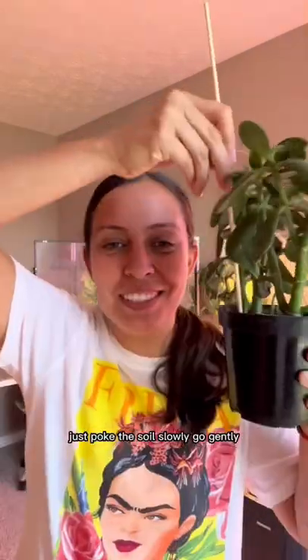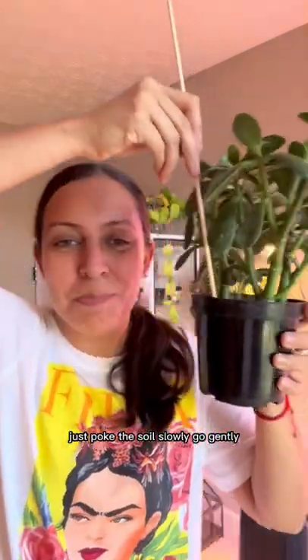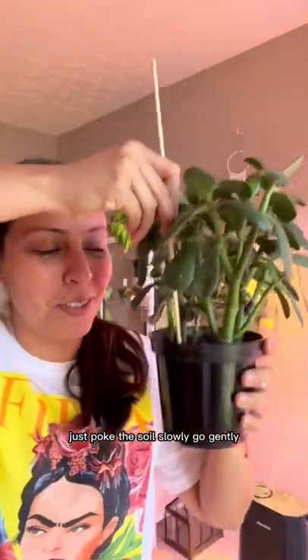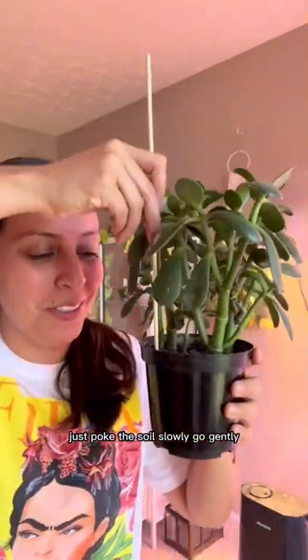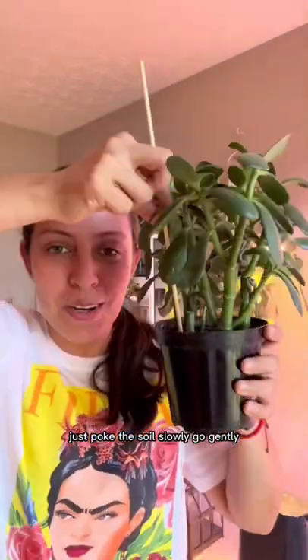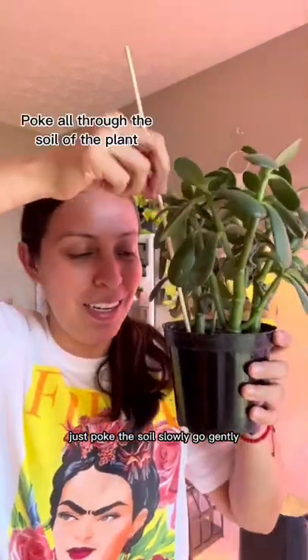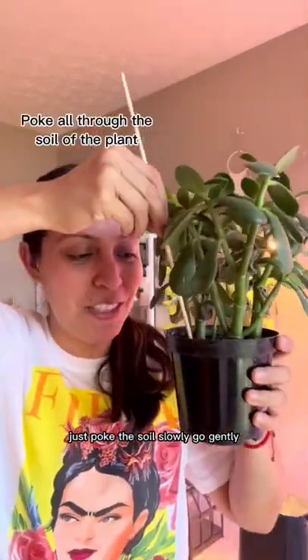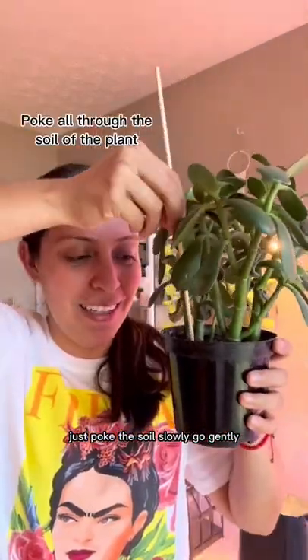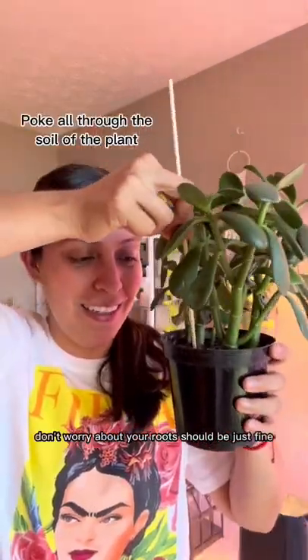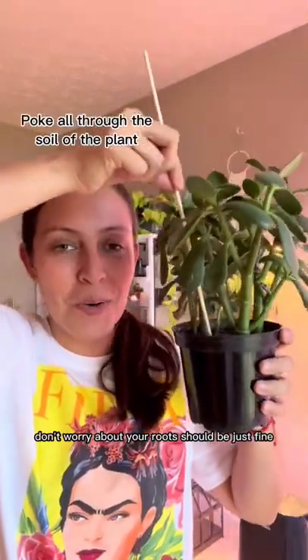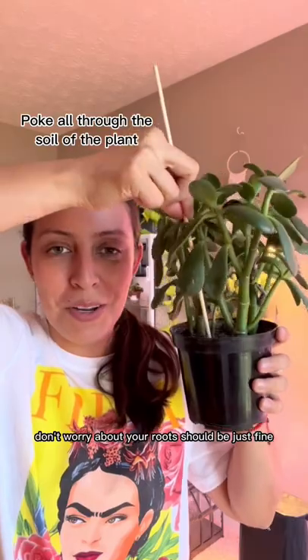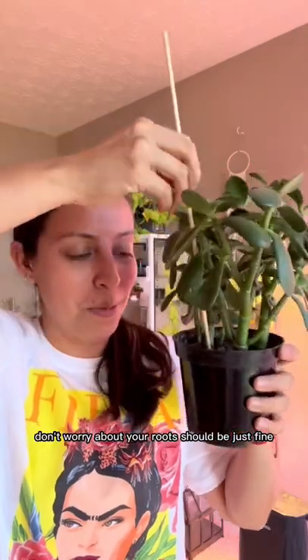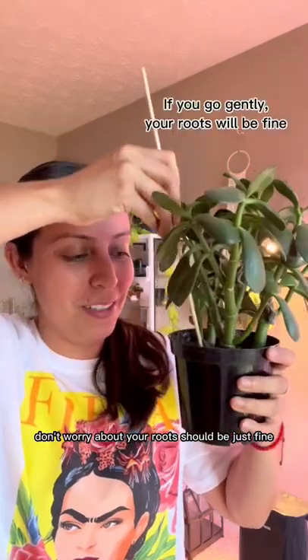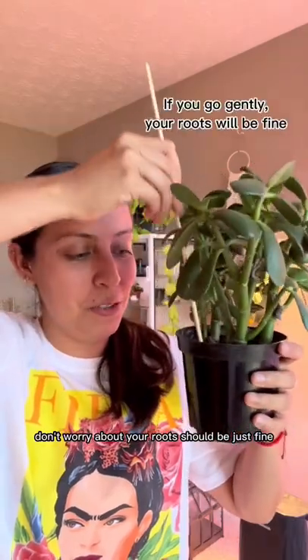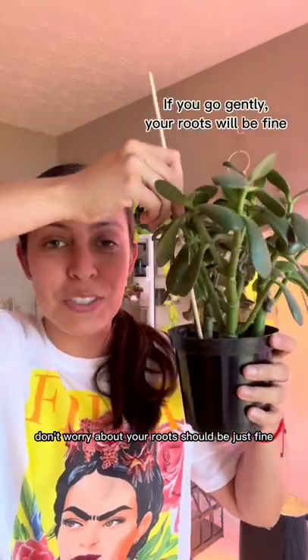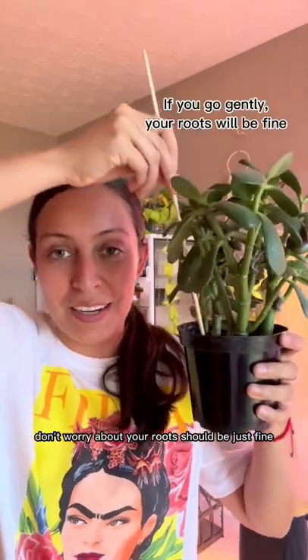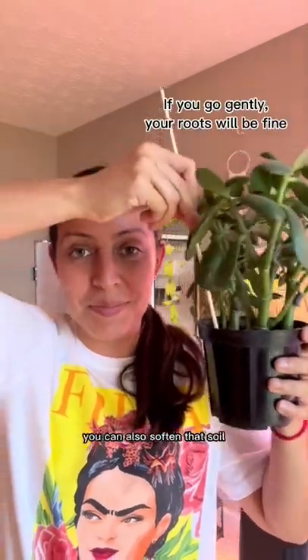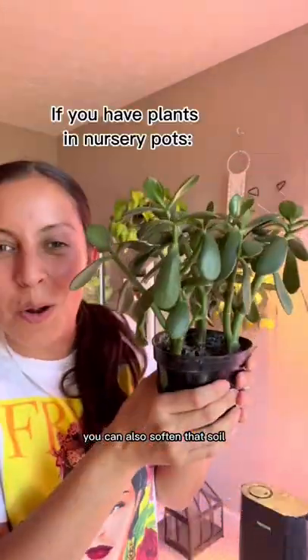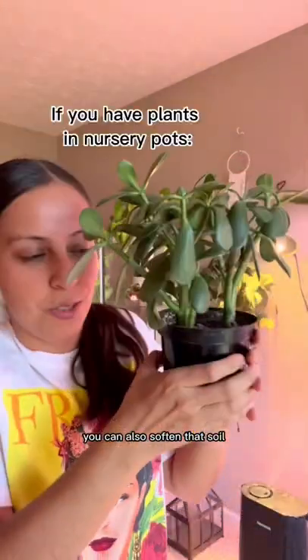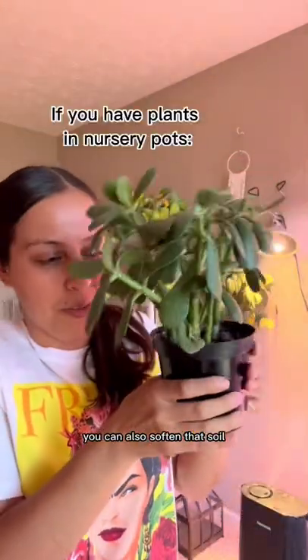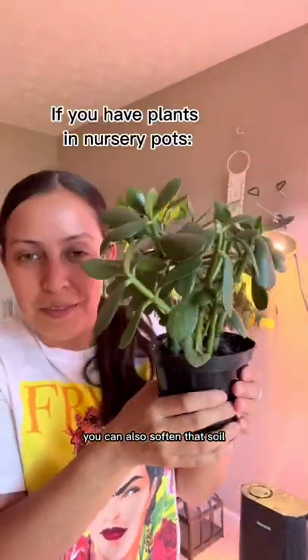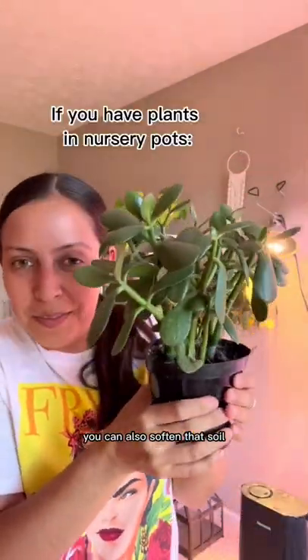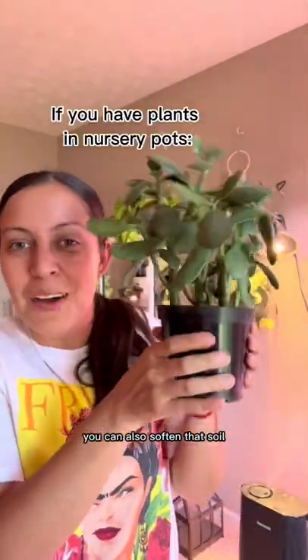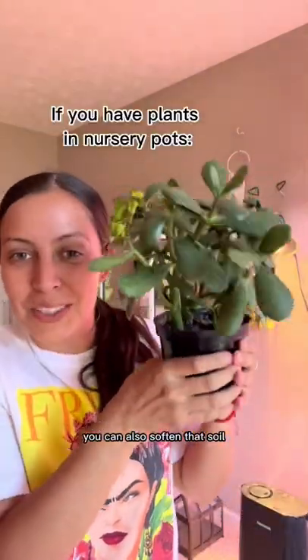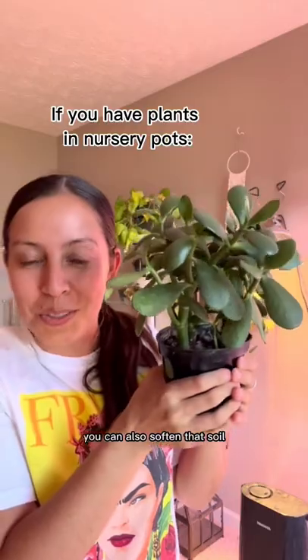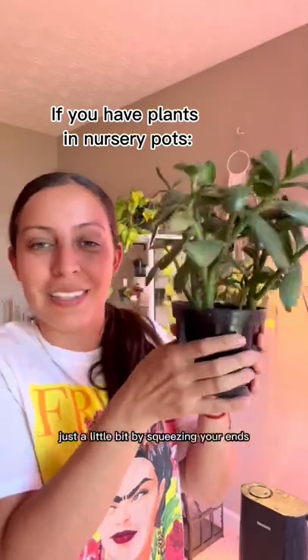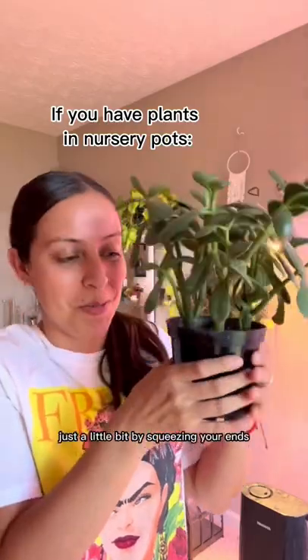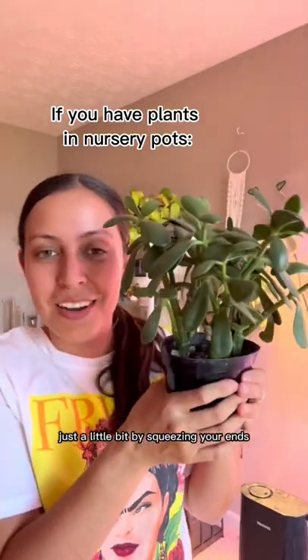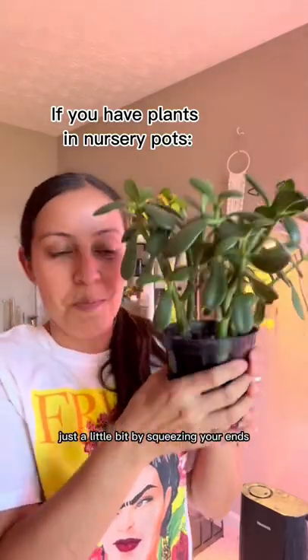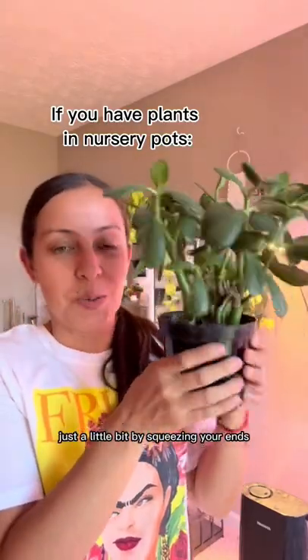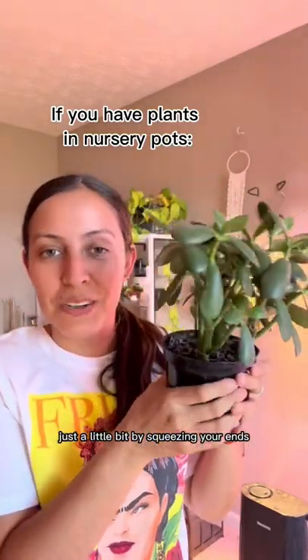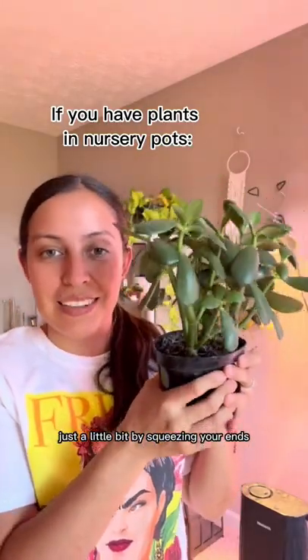Just poke the soil. Slowly, go gently. Don't worry about your roots — should be just fine. You can also soften that soil just a little bit by squeezing your ends.